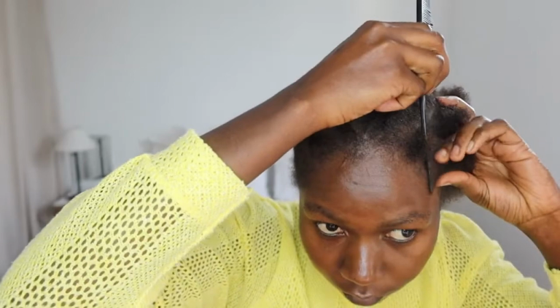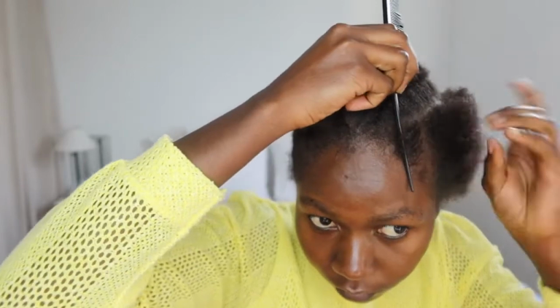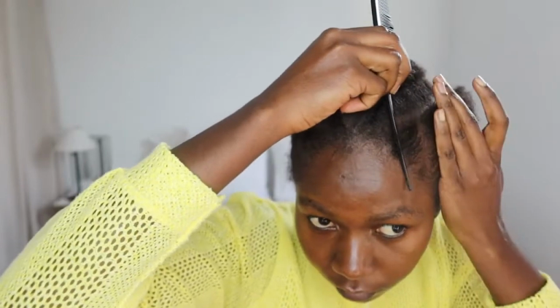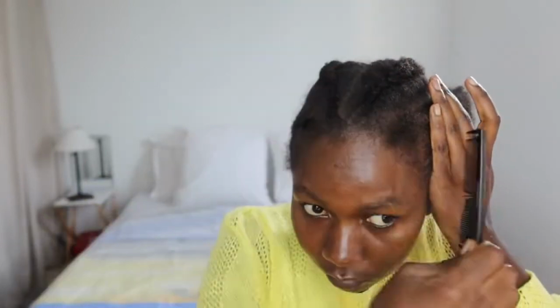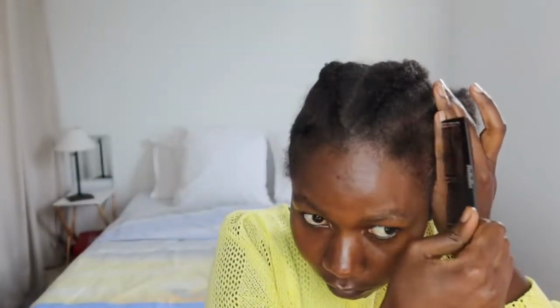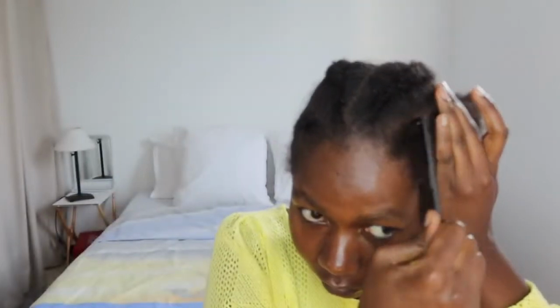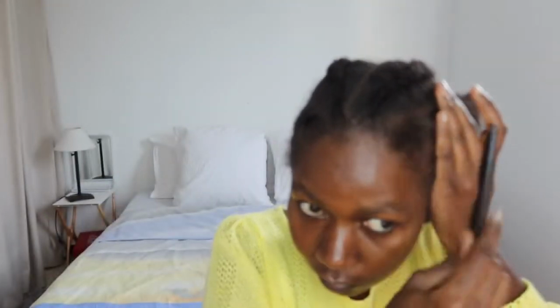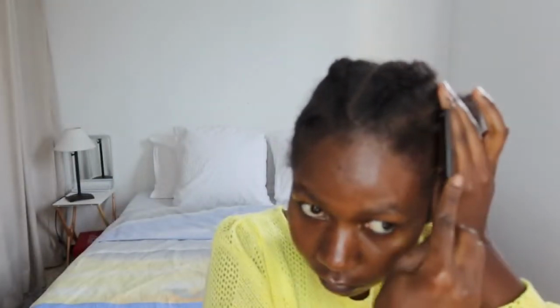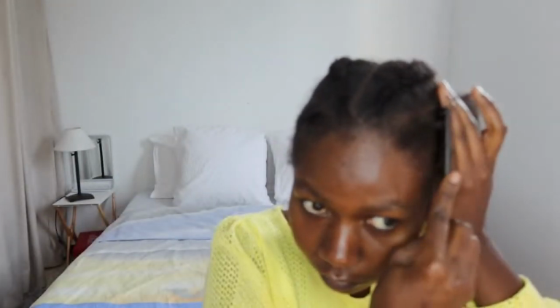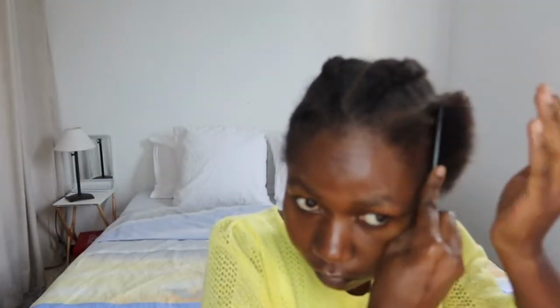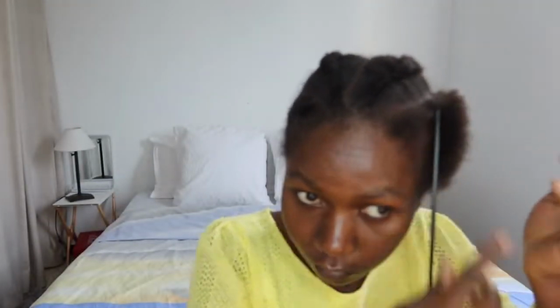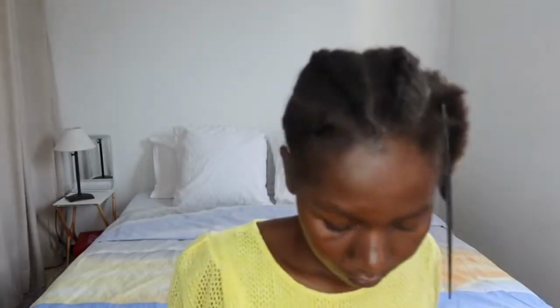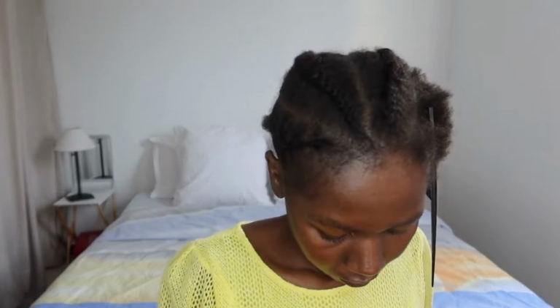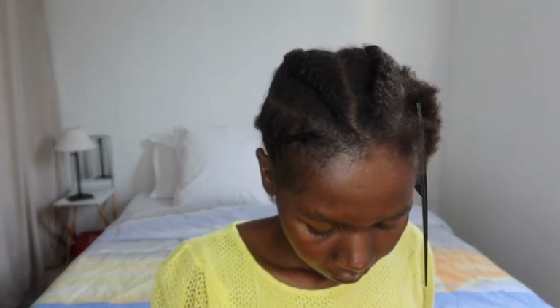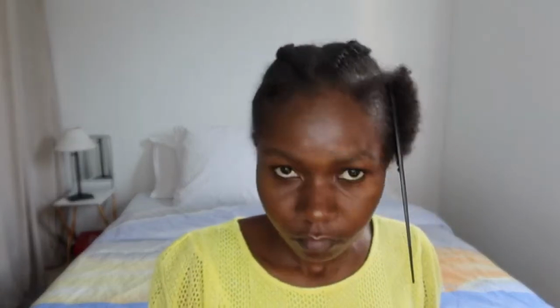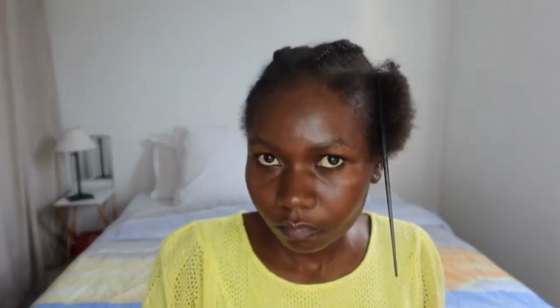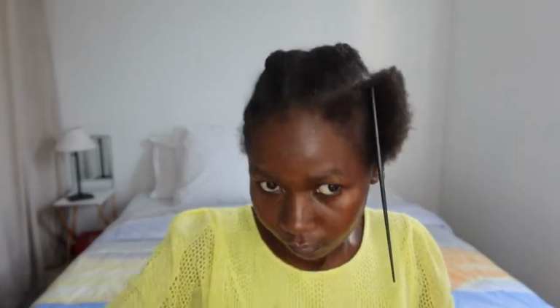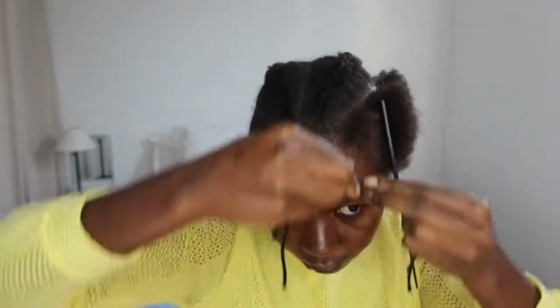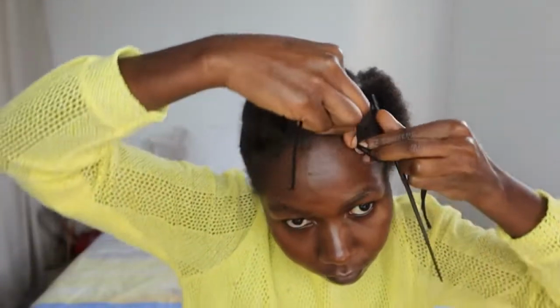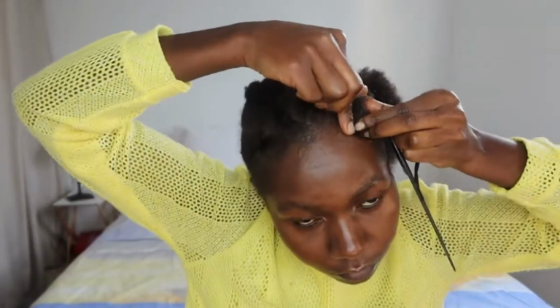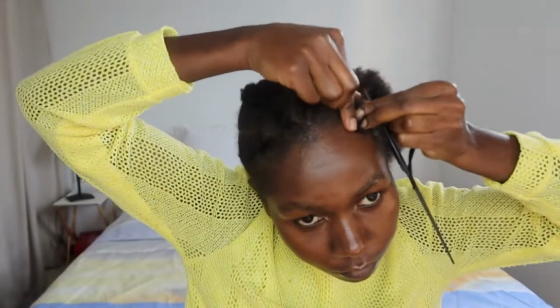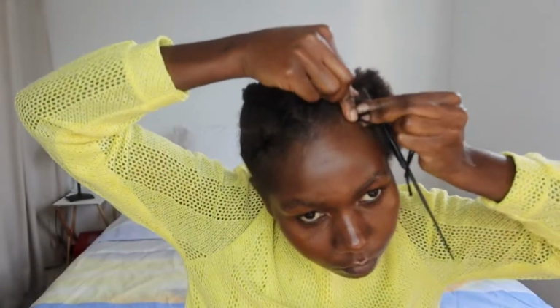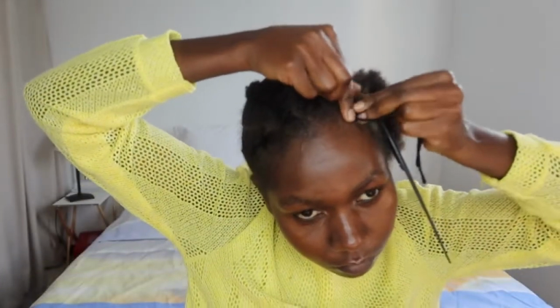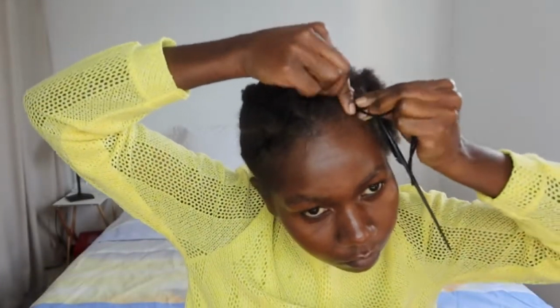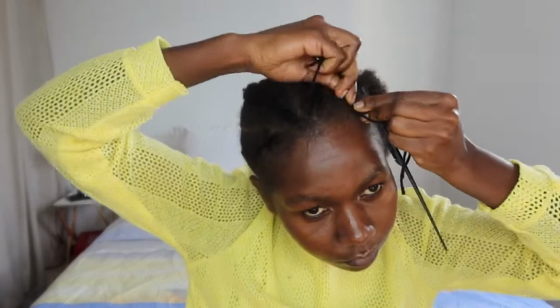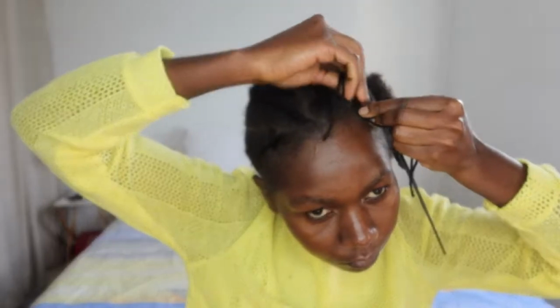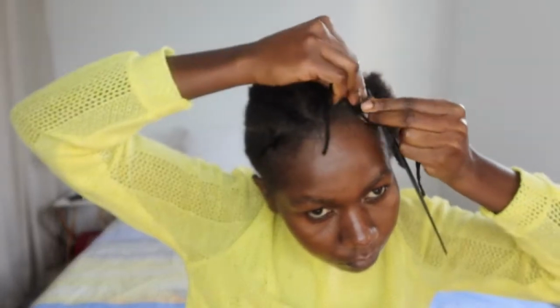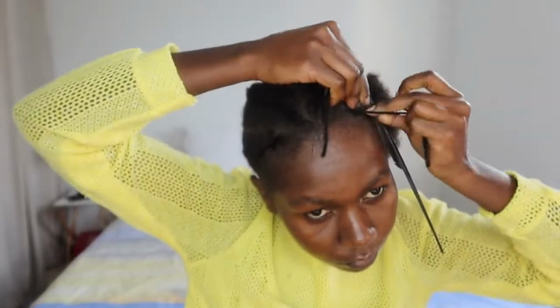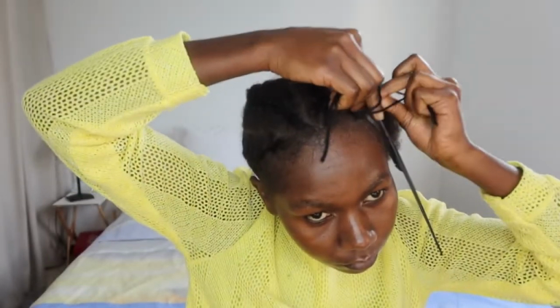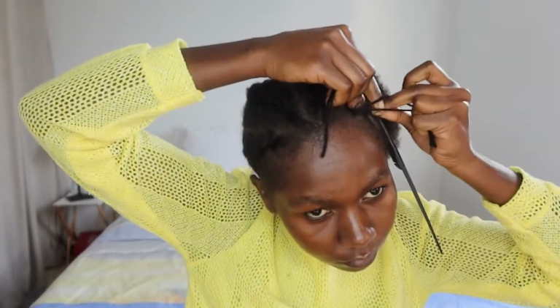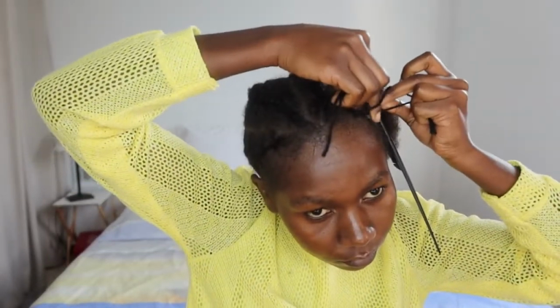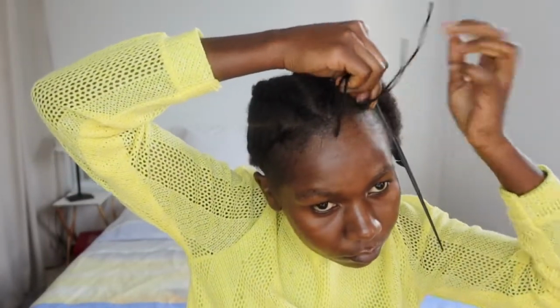For the other section I did kamatana, and since my hair is really short at the front I used a piece of thread — you can also use any extension — to braid the first one. But the rest I used my own hair.